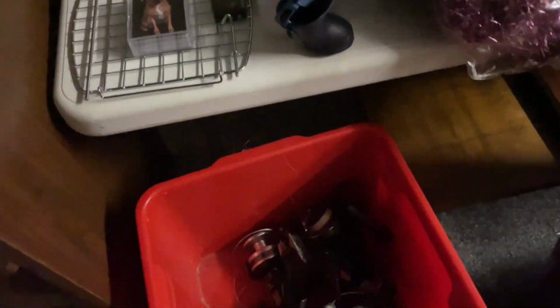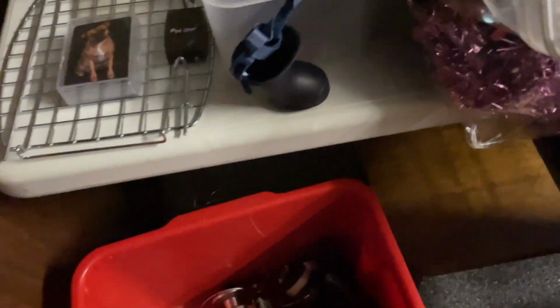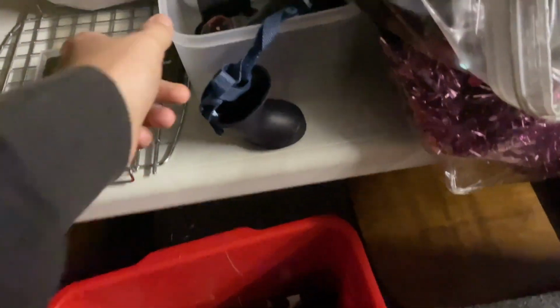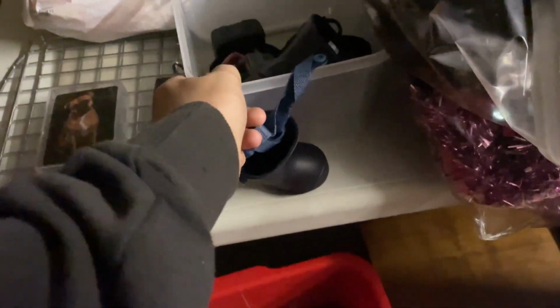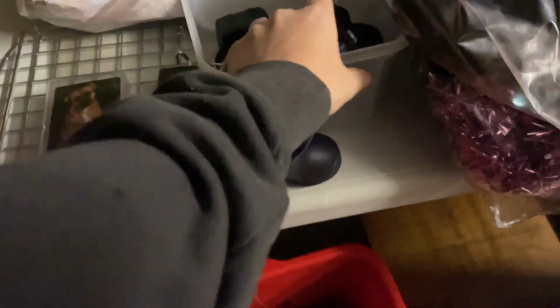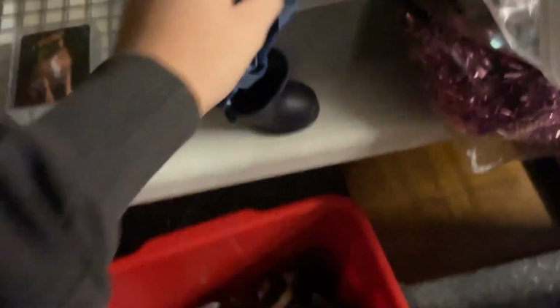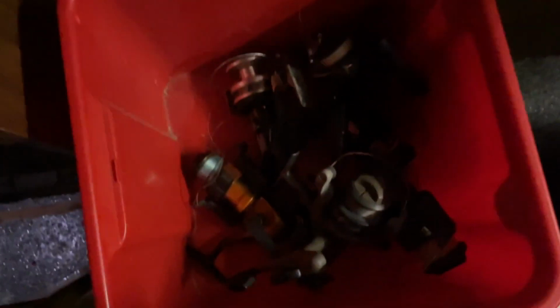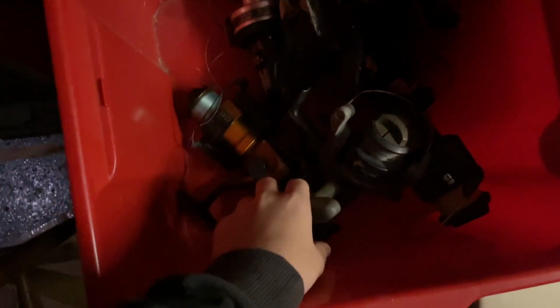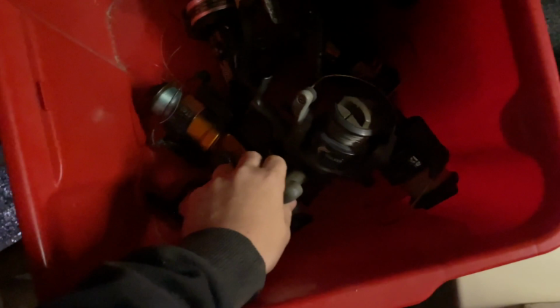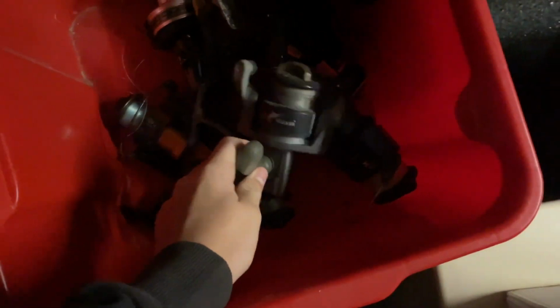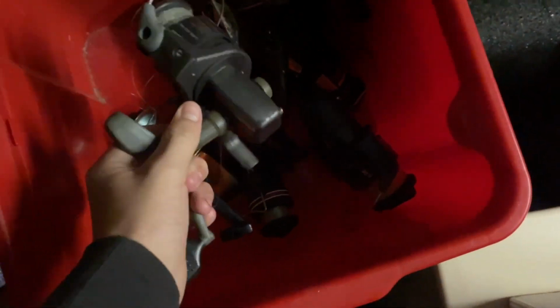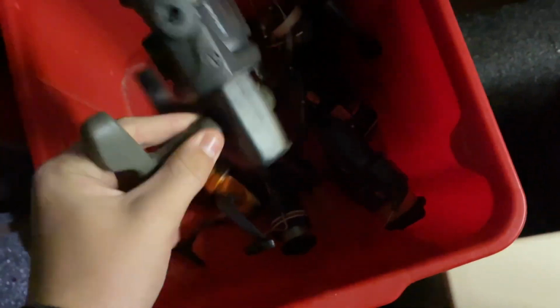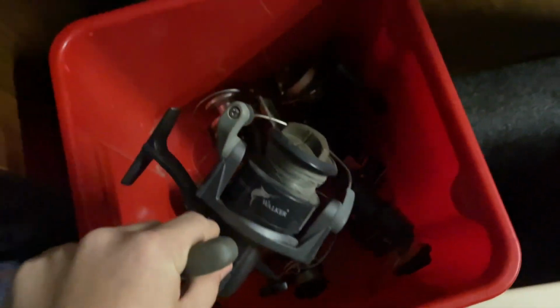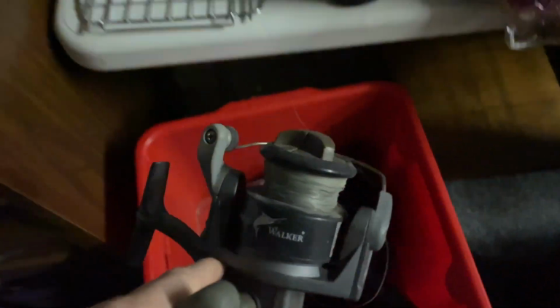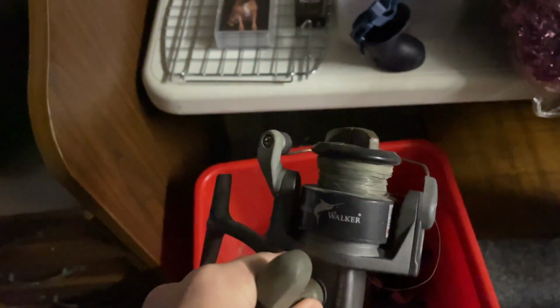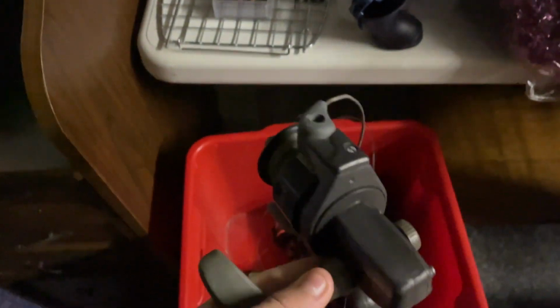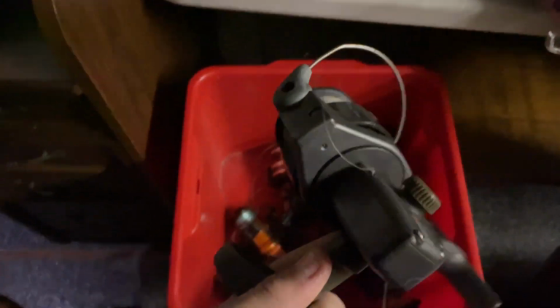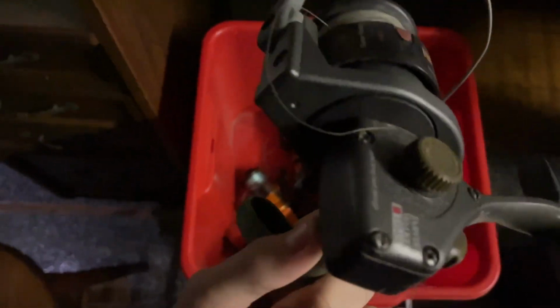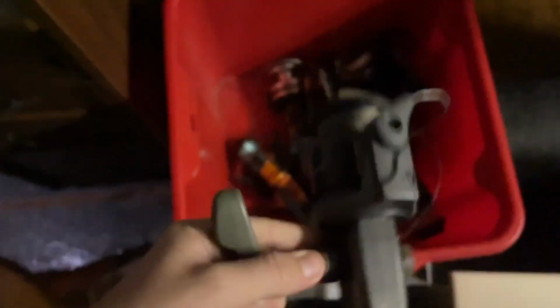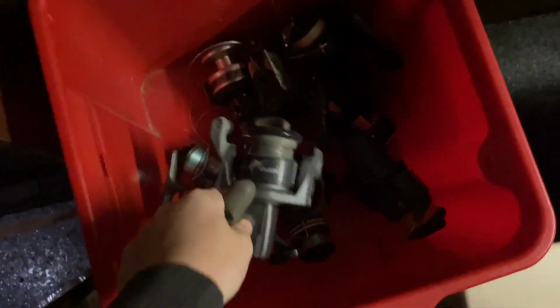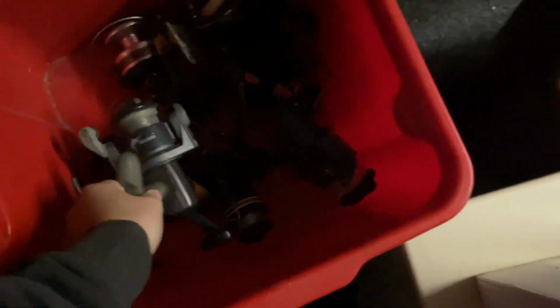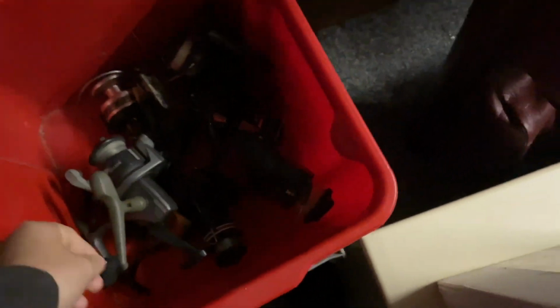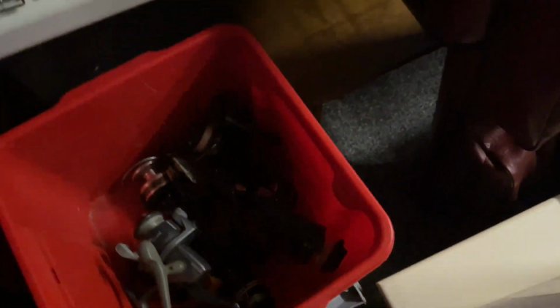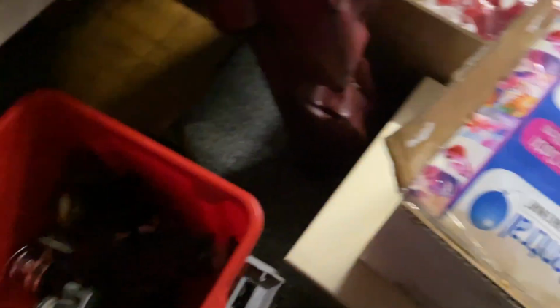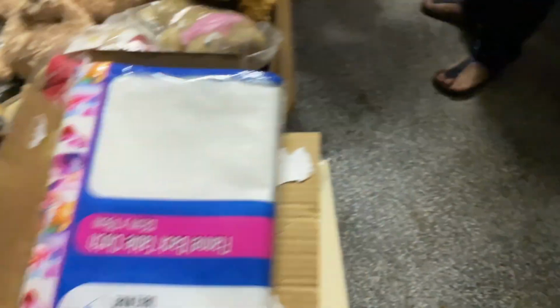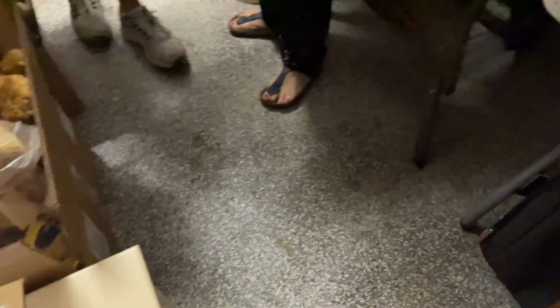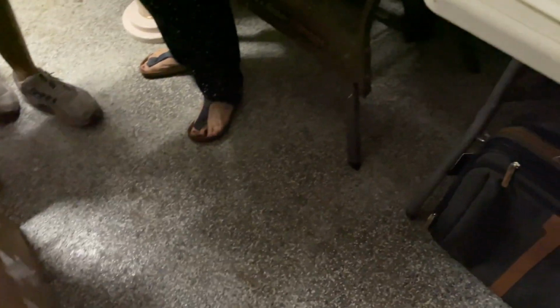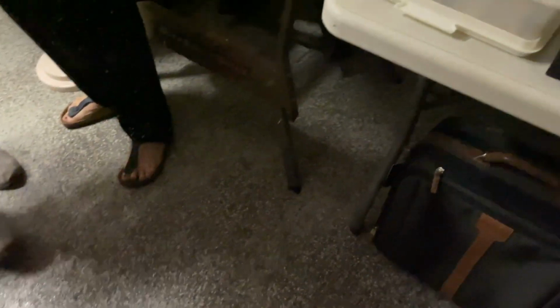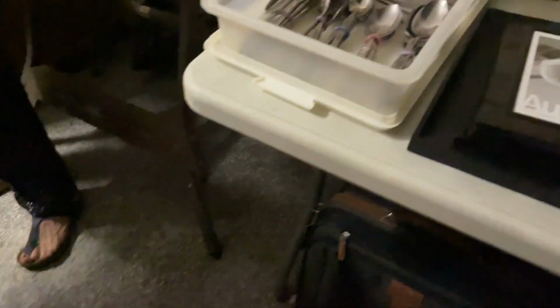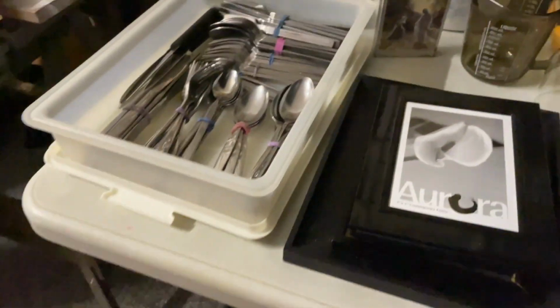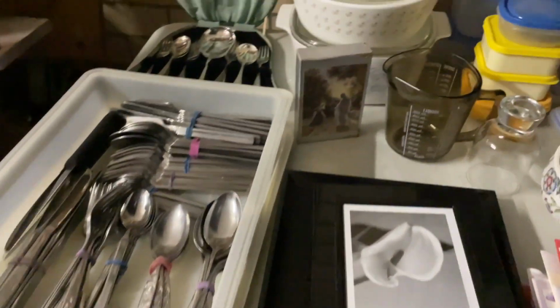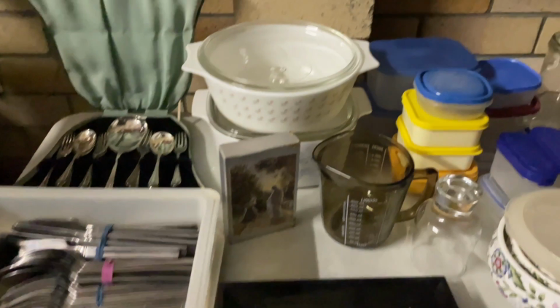That's it. Just a couple of little ones. I got that when I was seven years old. That's all for — yeah. We'll have to have another one in a couple of weeks.